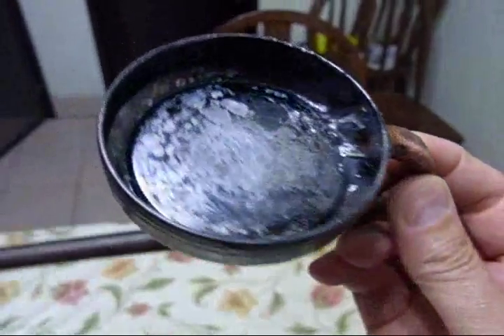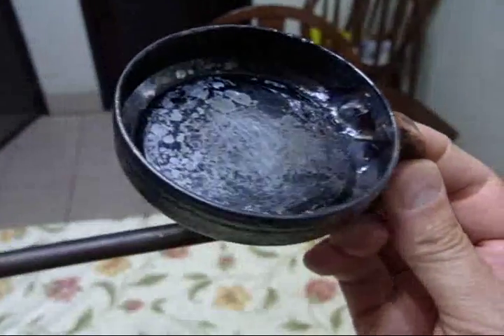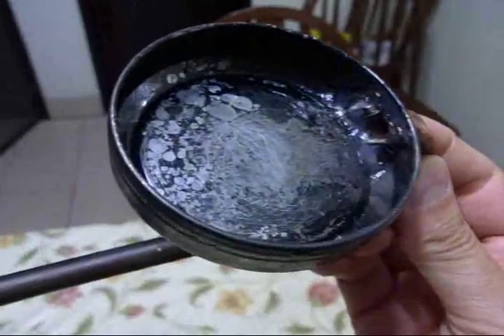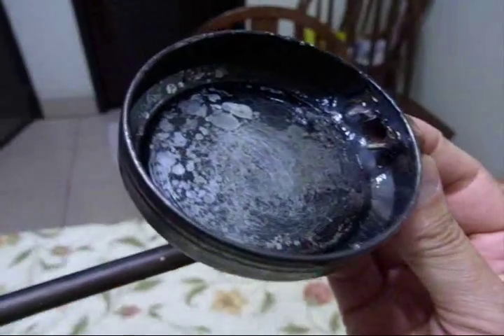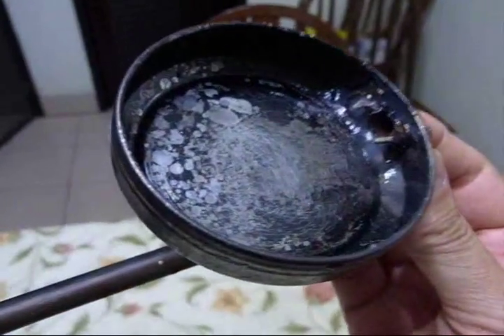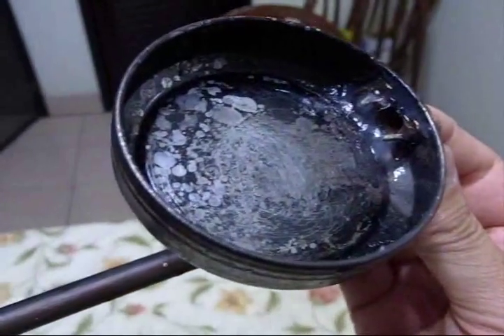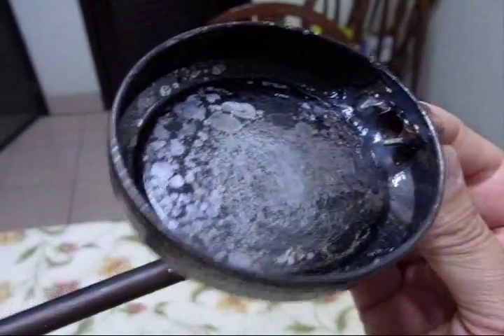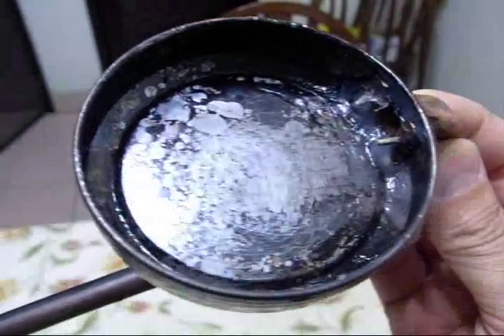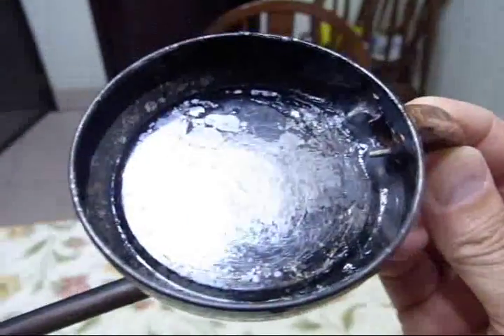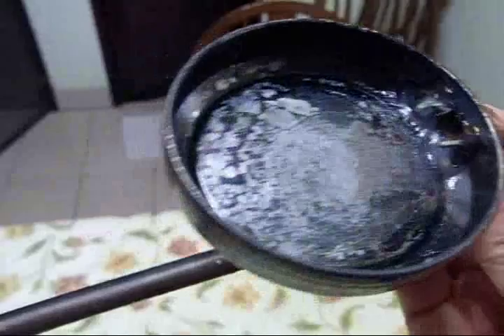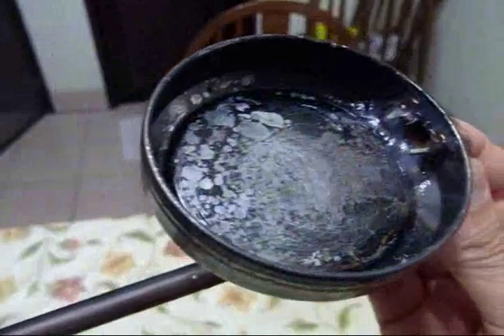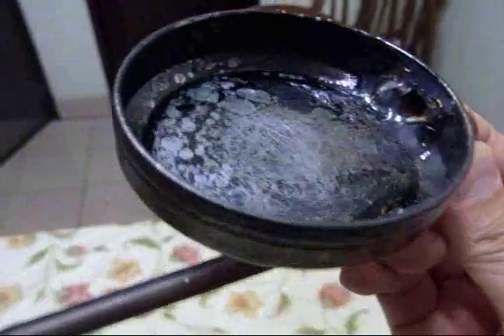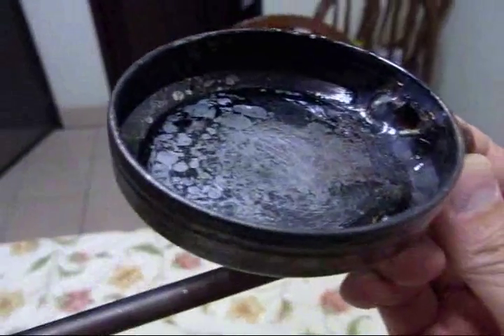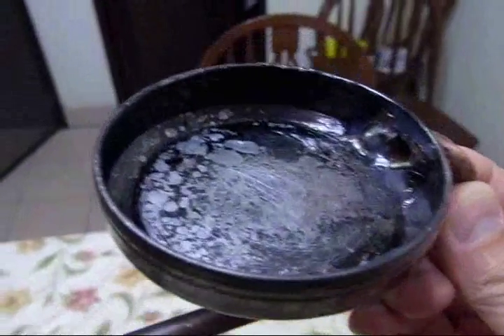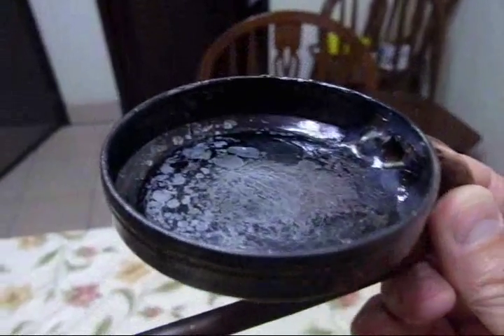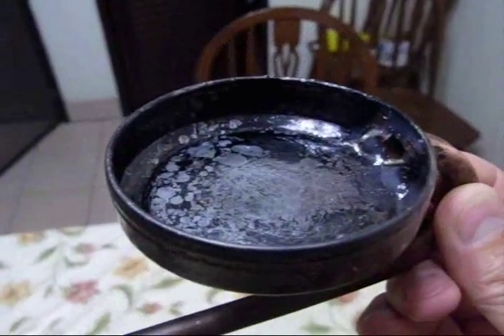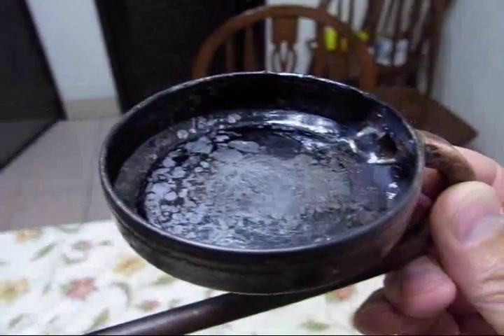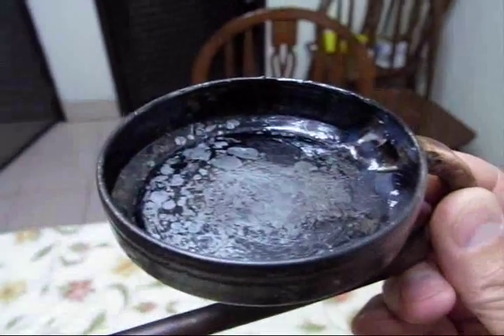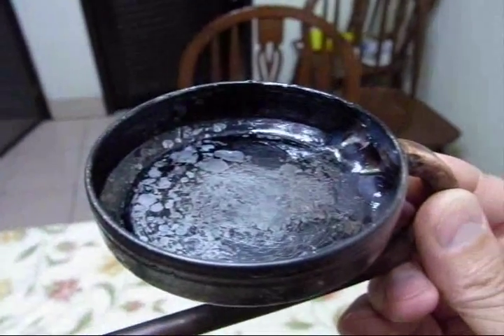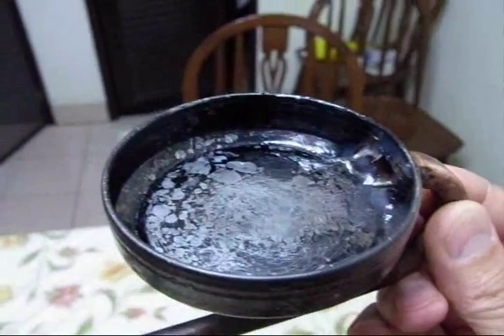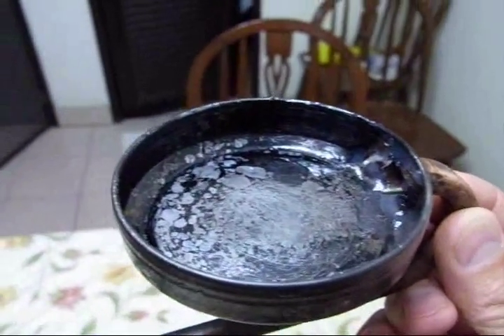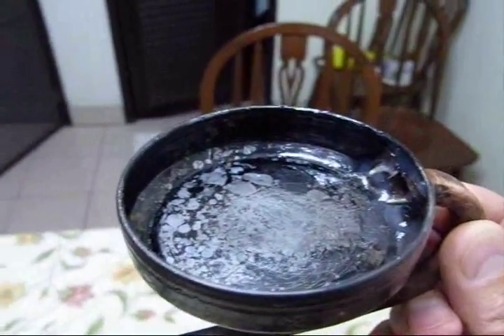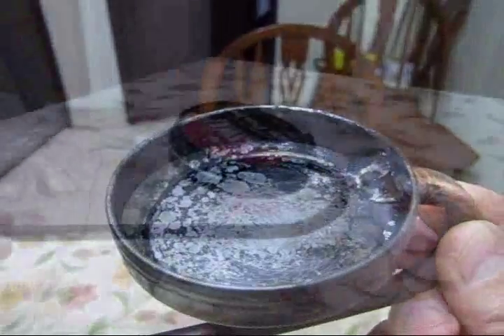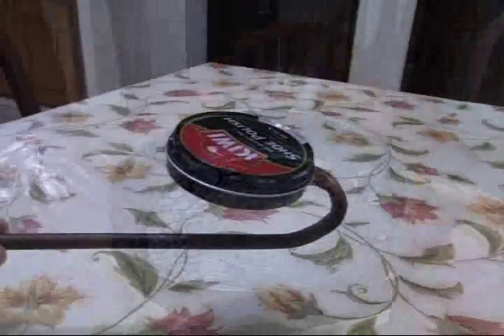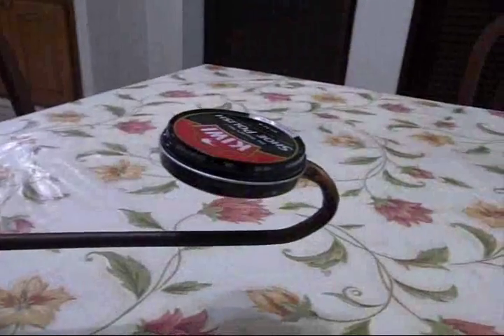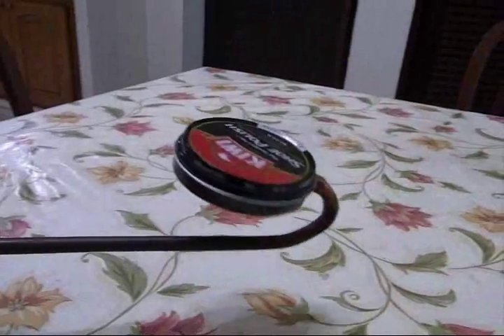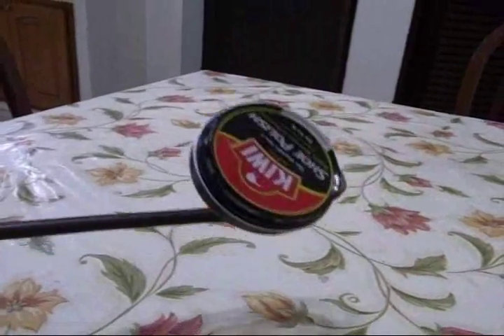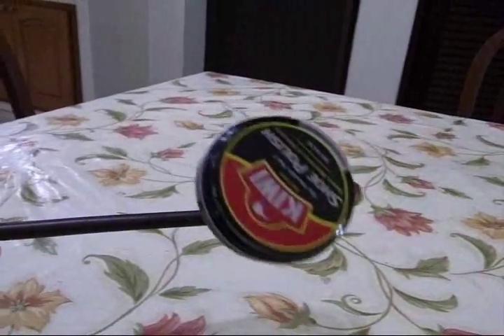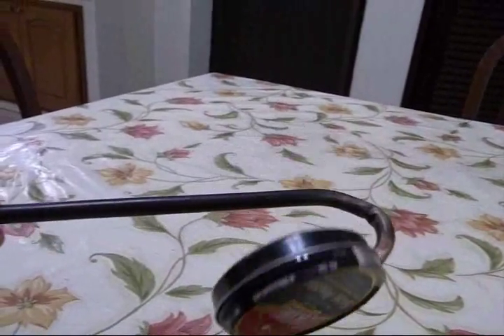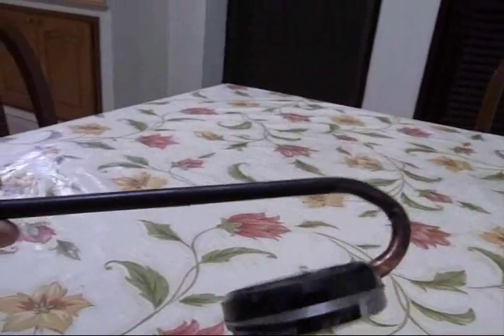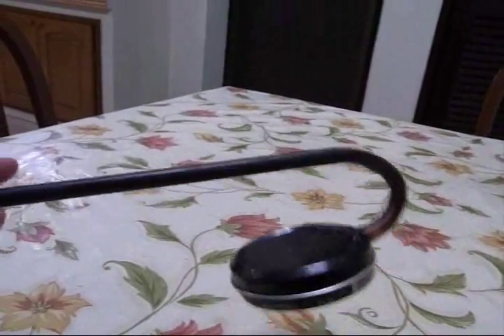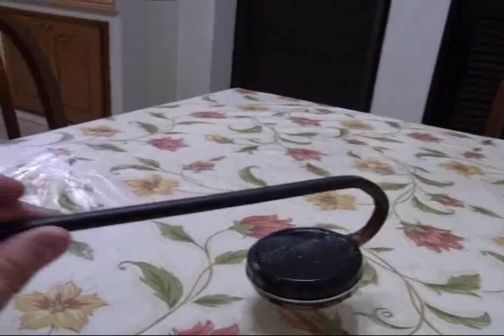When the silicone is all the way dry I will snap the lid on, then I need to figure out a boat for it. And this is the lid on it.